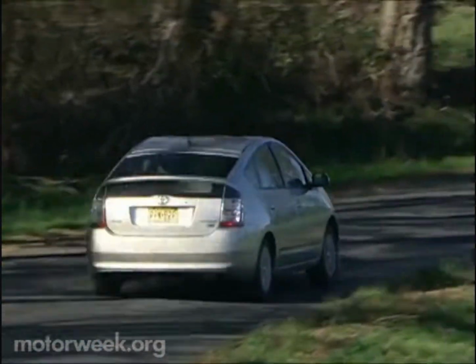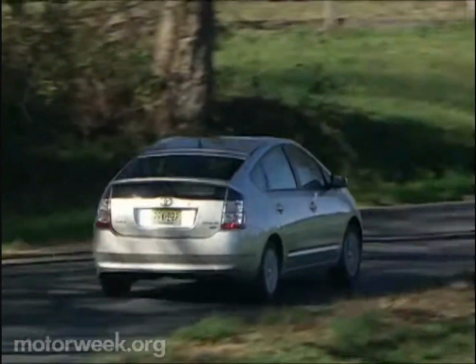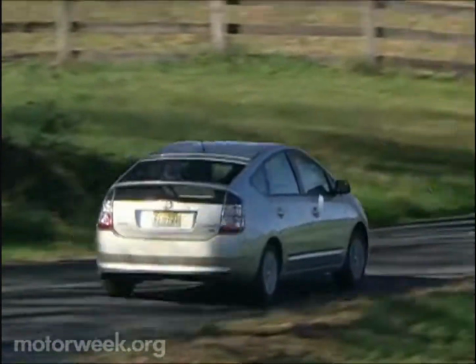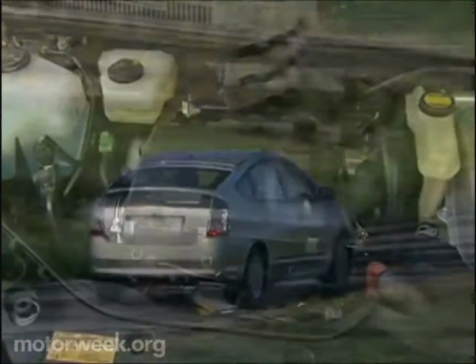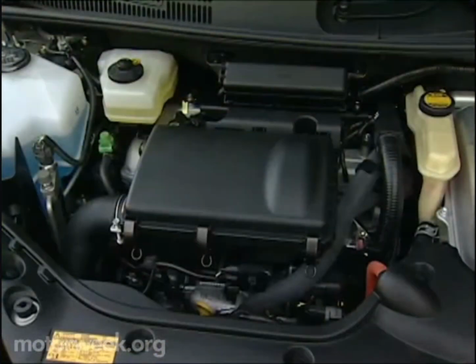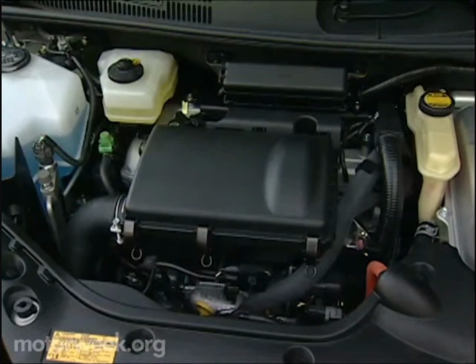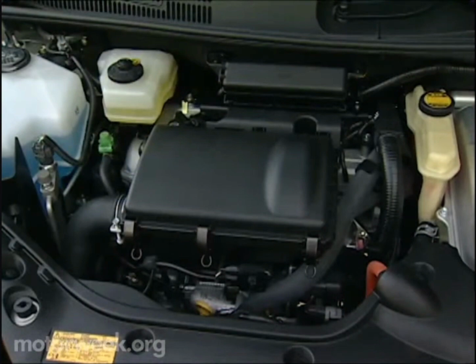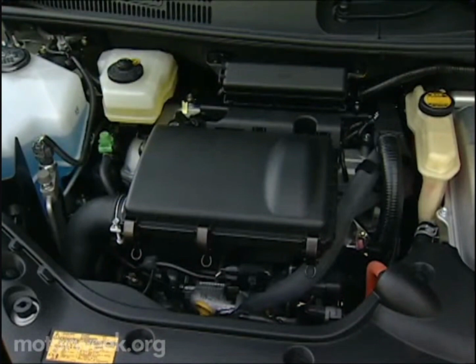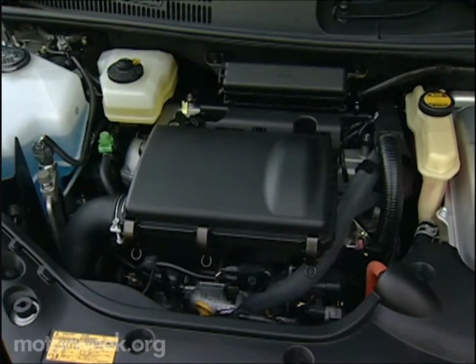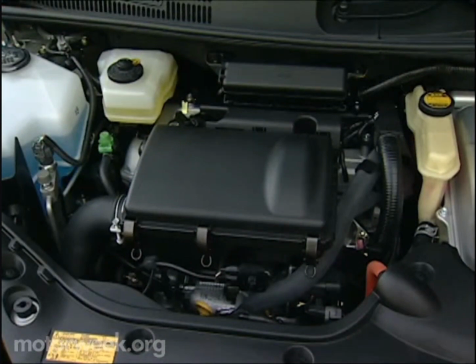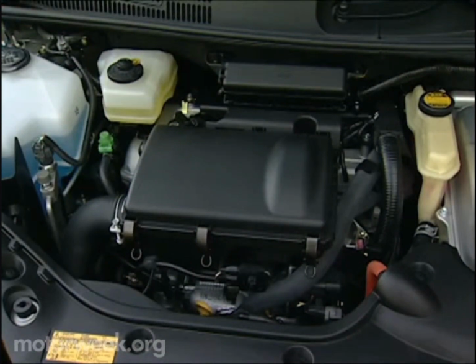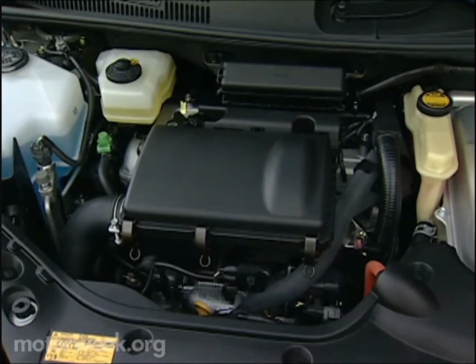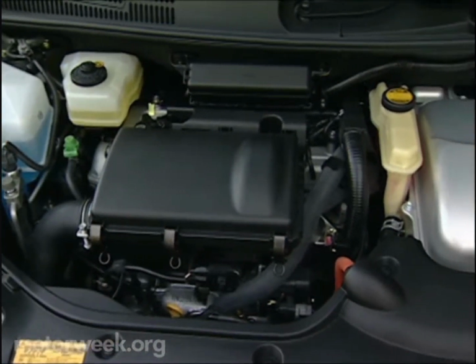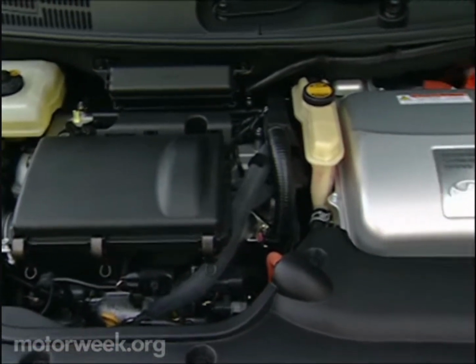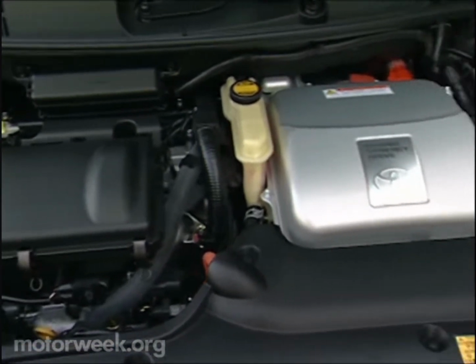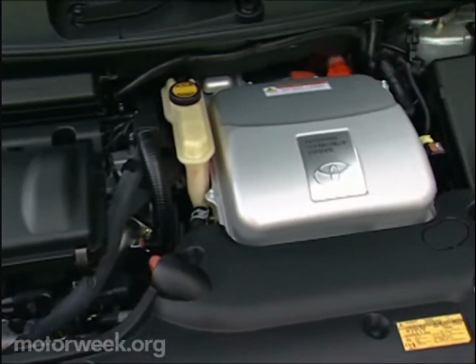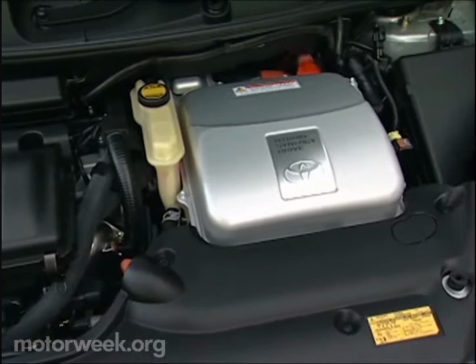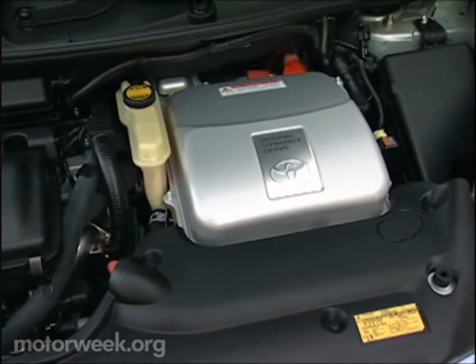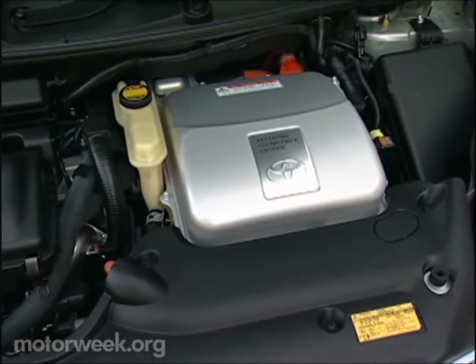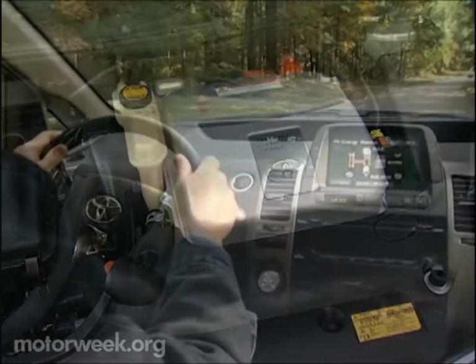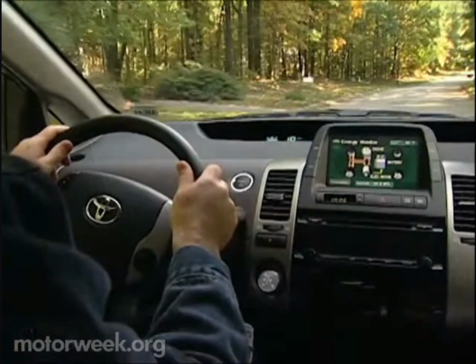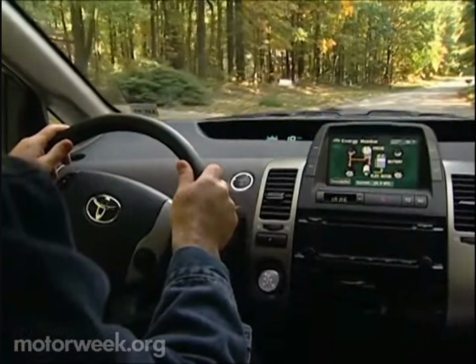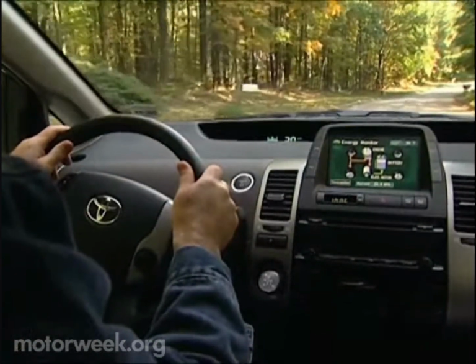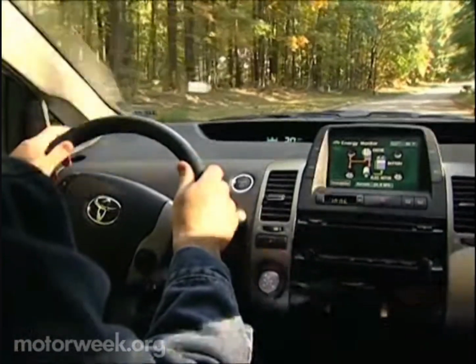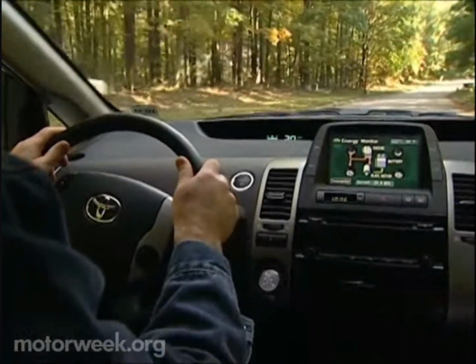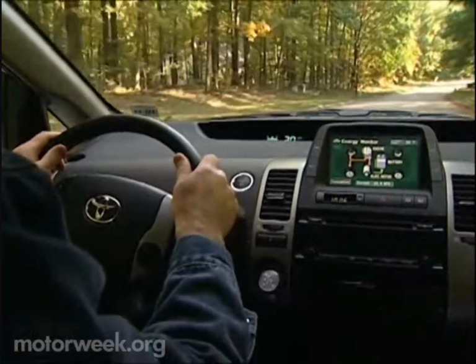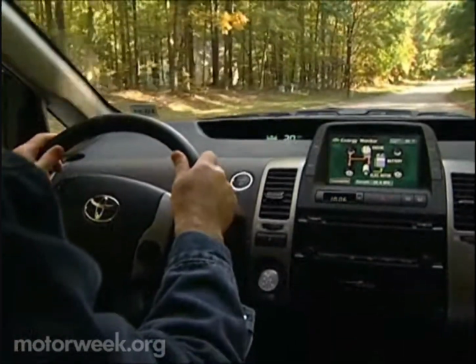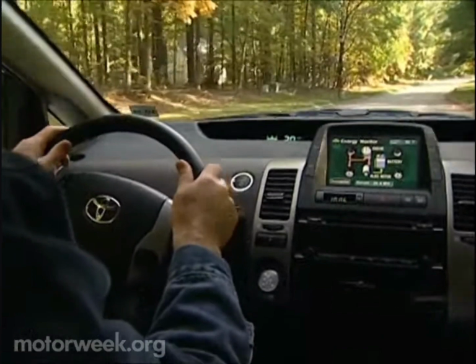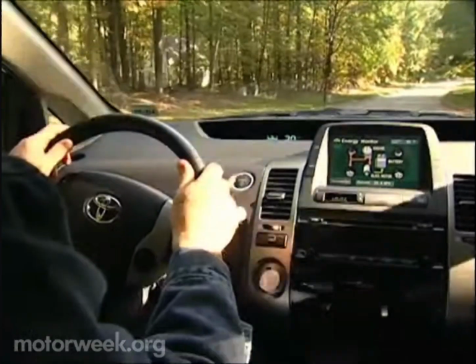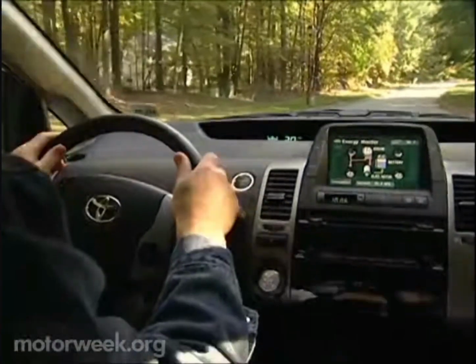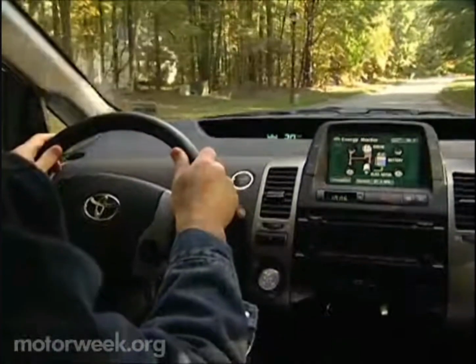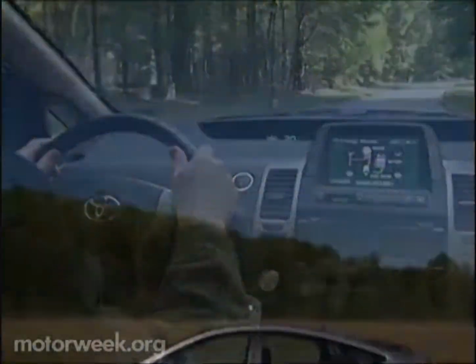Our adventure was not trouble-free. The Prius' gas engine did stall out twice due to faulty electrical connections, but both times the electric motor got us off the road safely. The Prius is a strong hybrid that can run on either engine independently of the other.